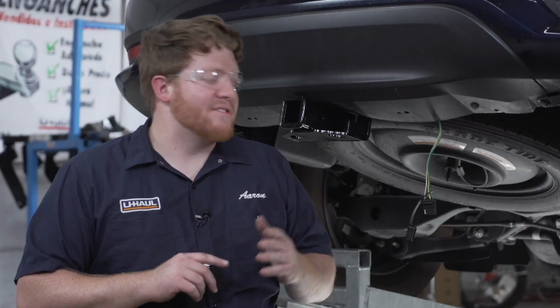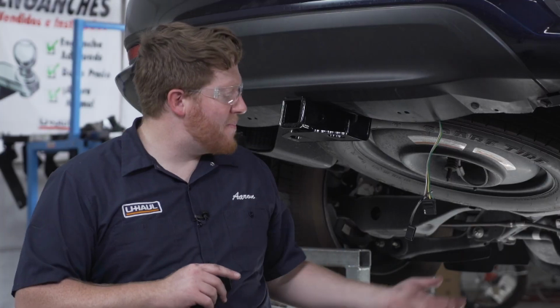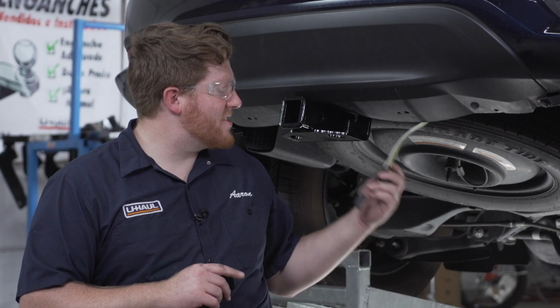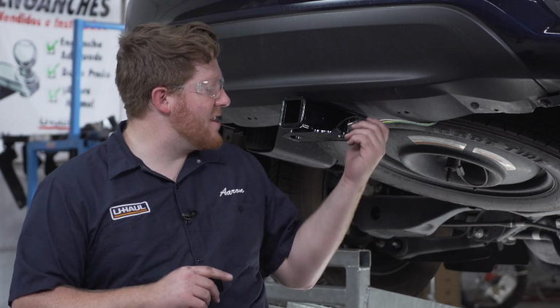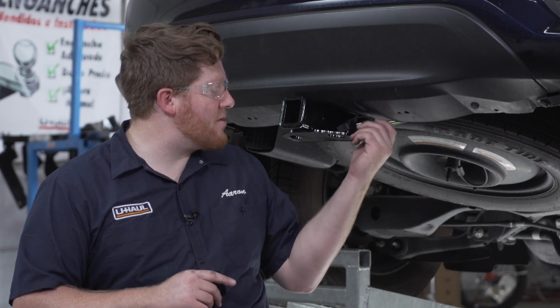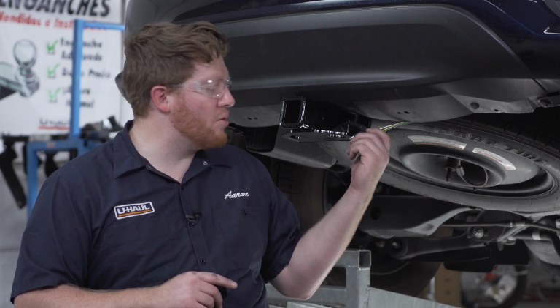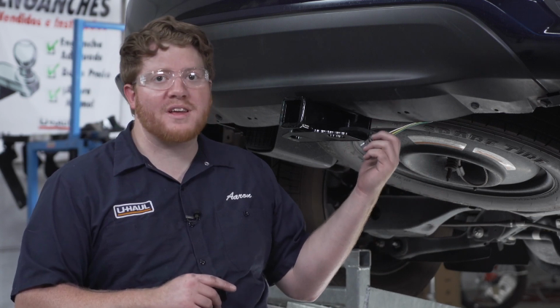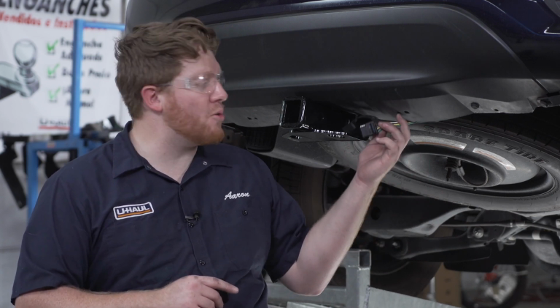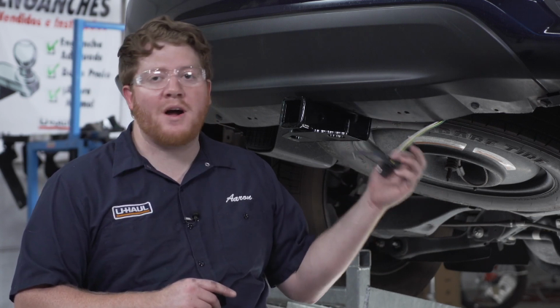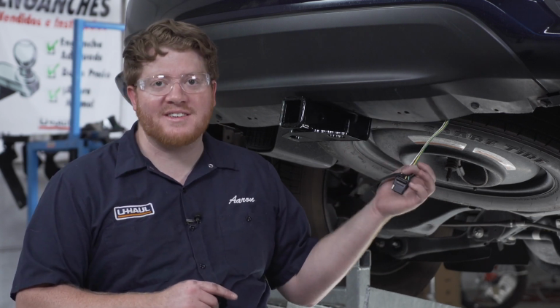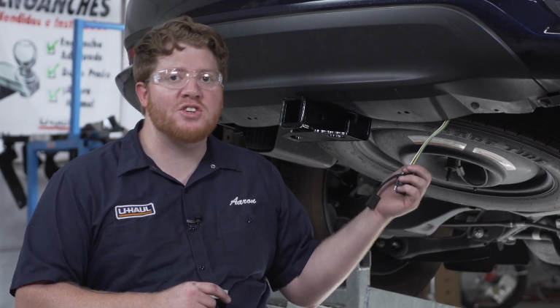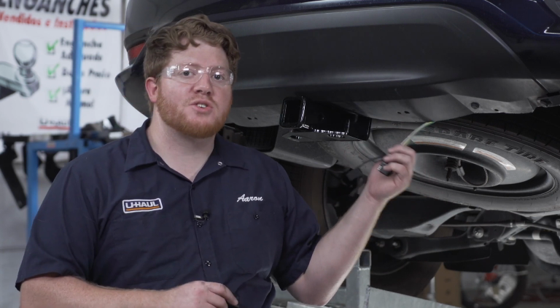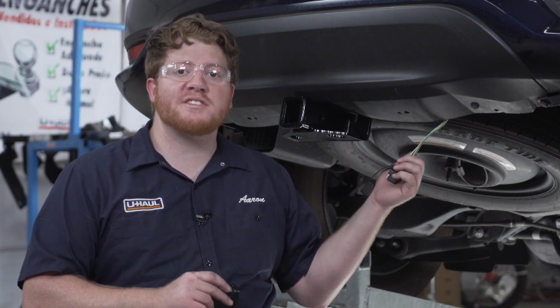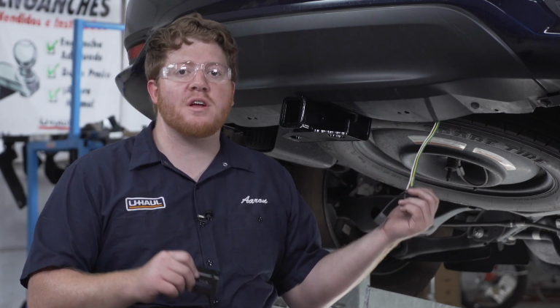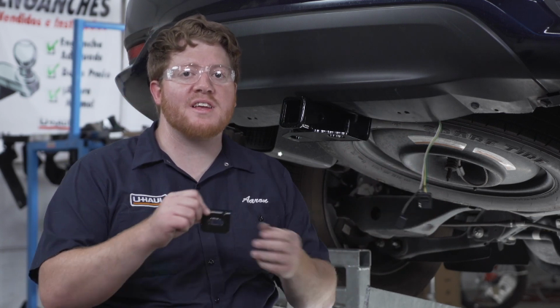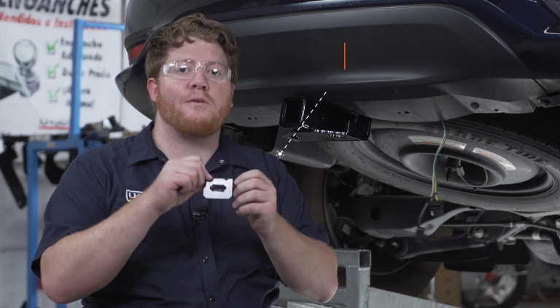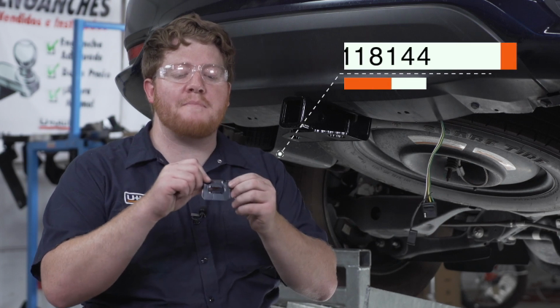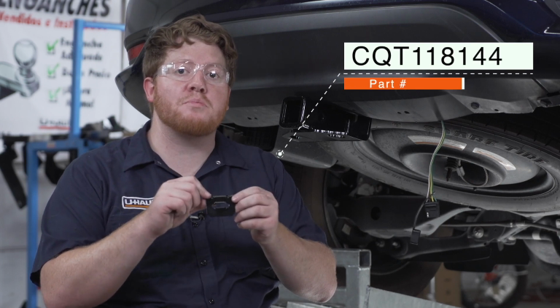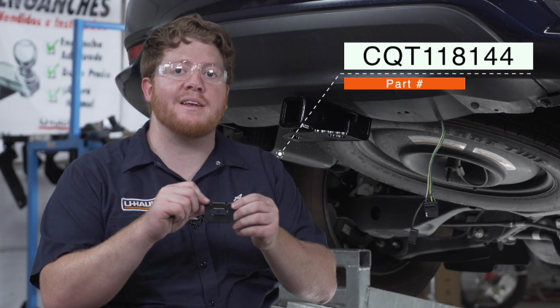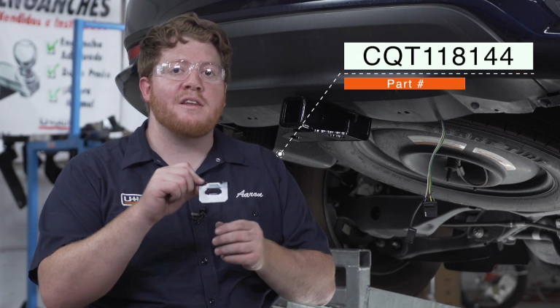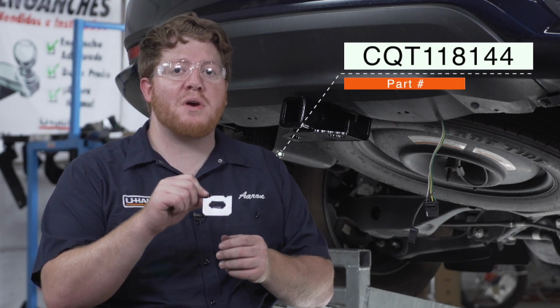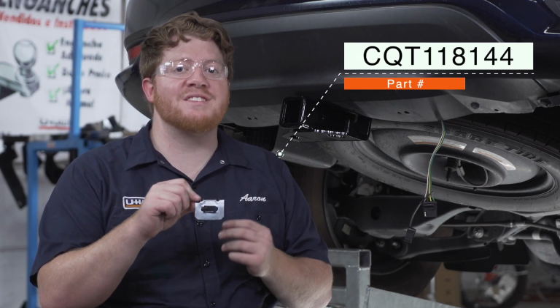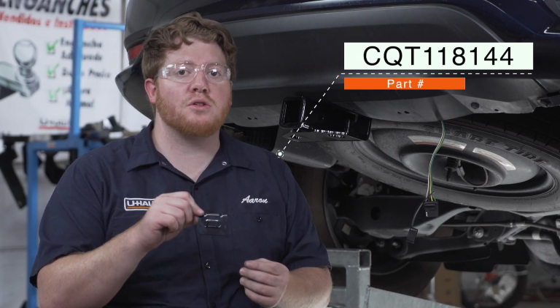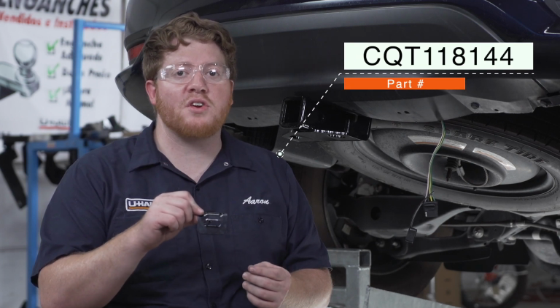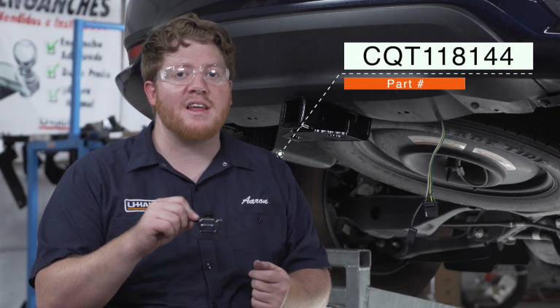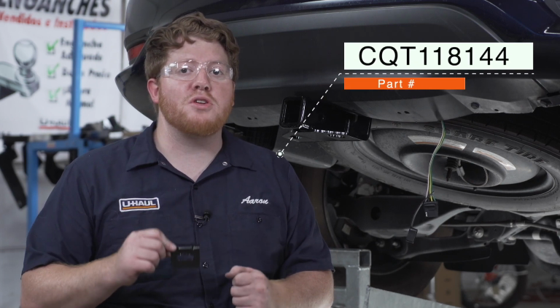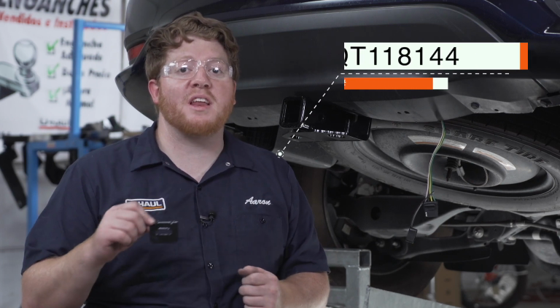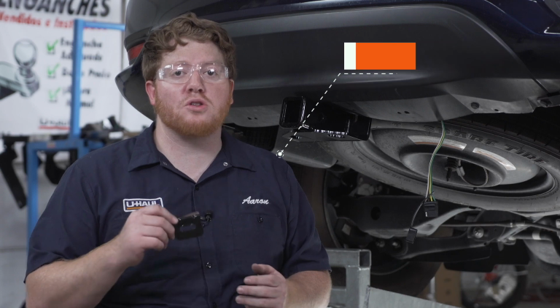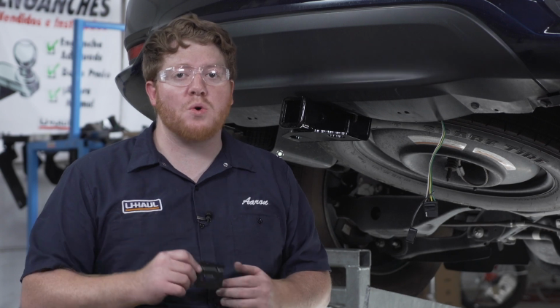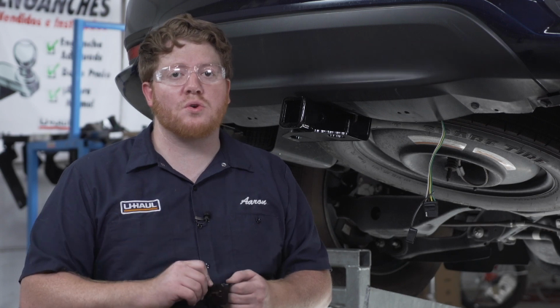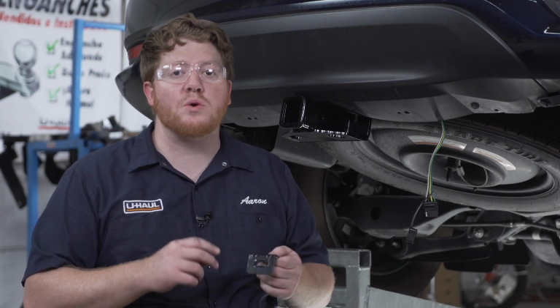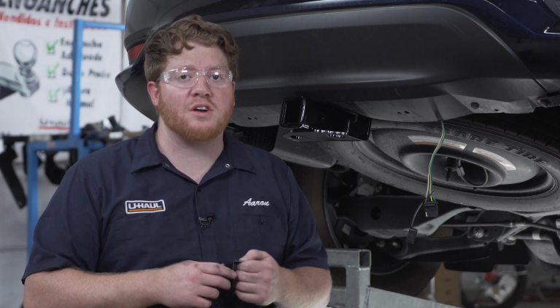A lot of people like to just leave the connector in the tow loop, but it can pop out and get damaged, so we're going to secure it using a four-flat mounting bracket. This bracket is not included with our kit, but you can pick it up at your closest U-Haul store or at U-Haul.com.